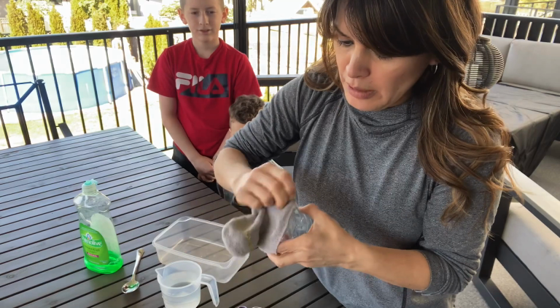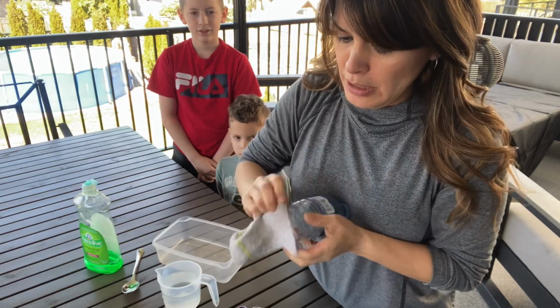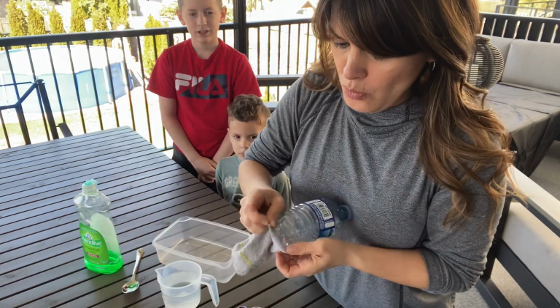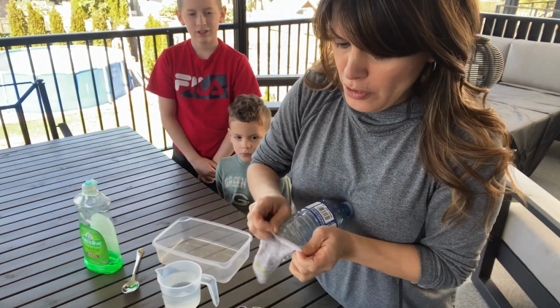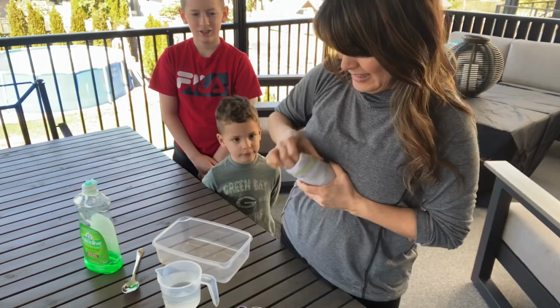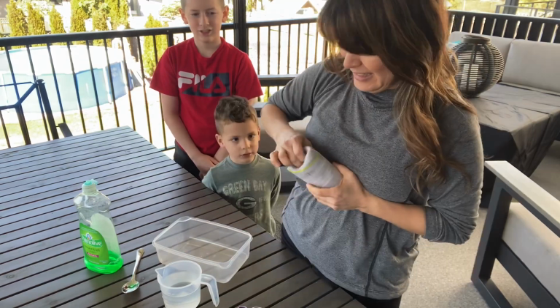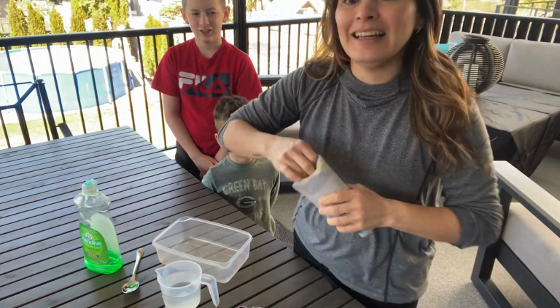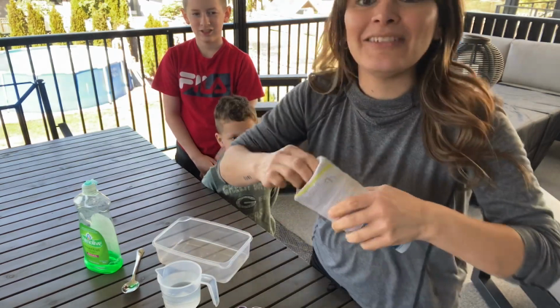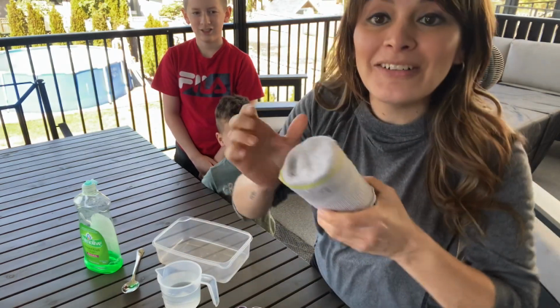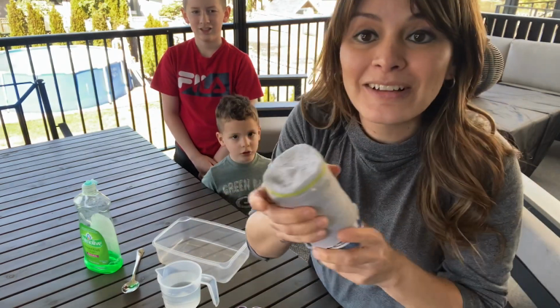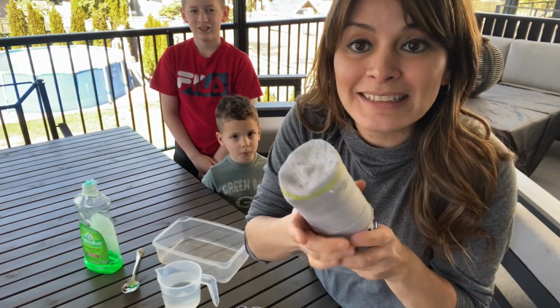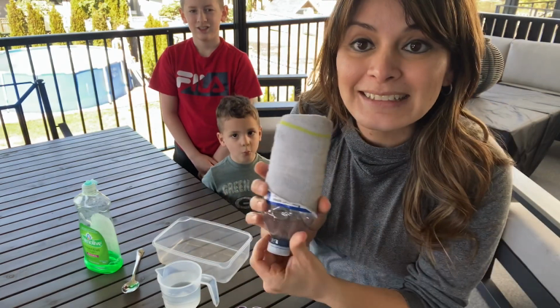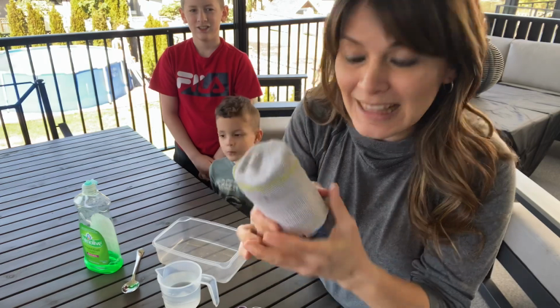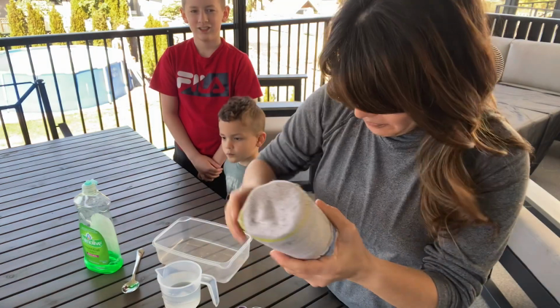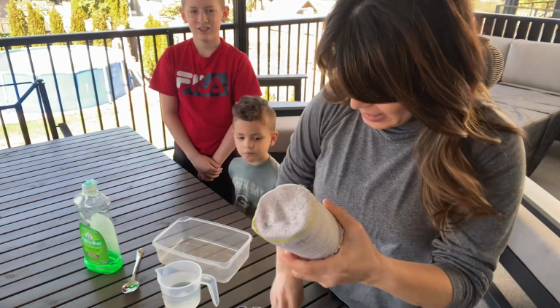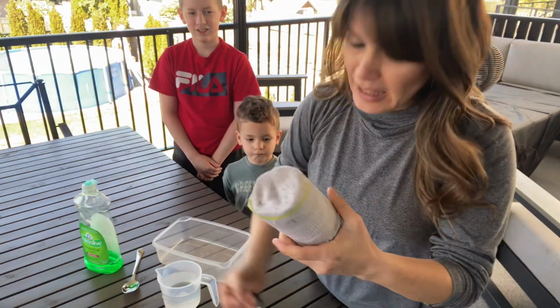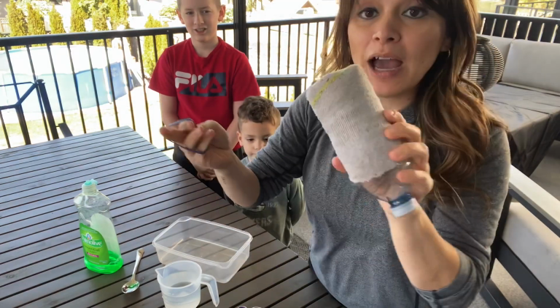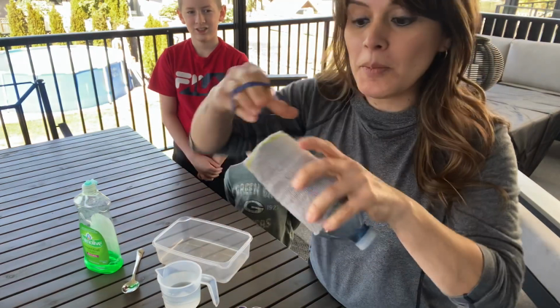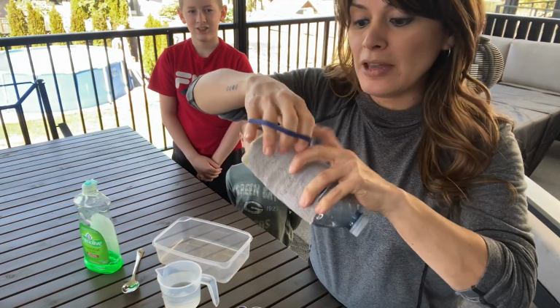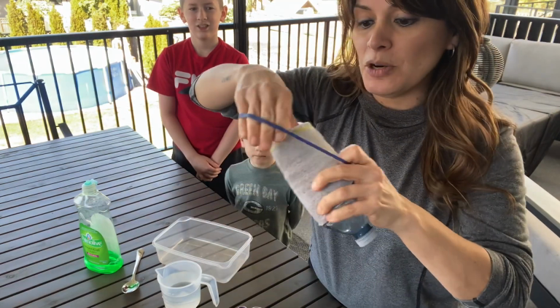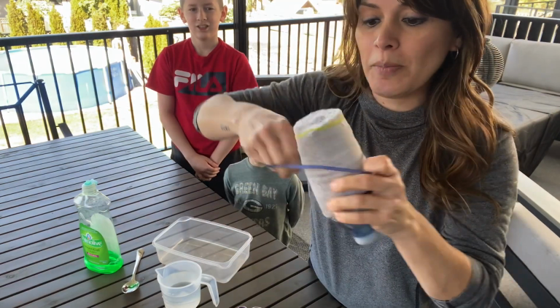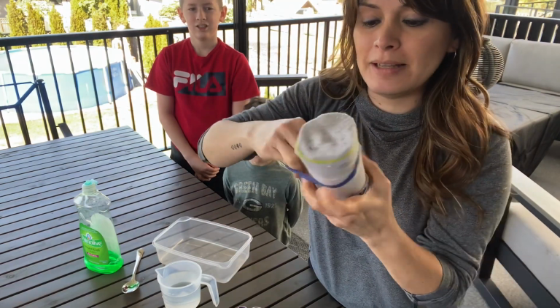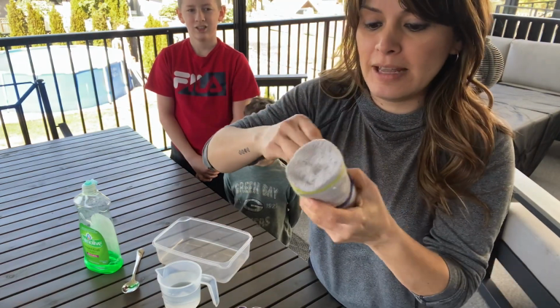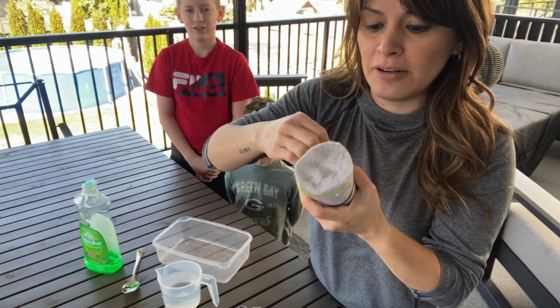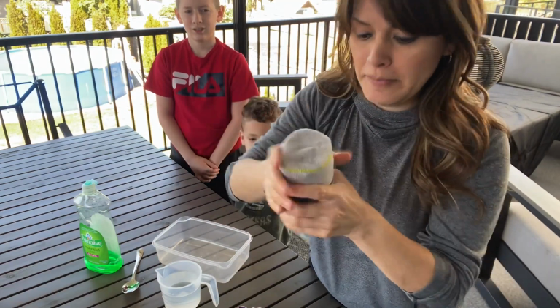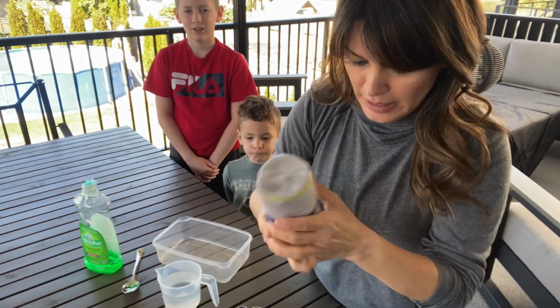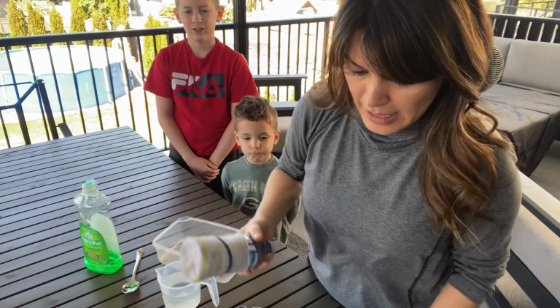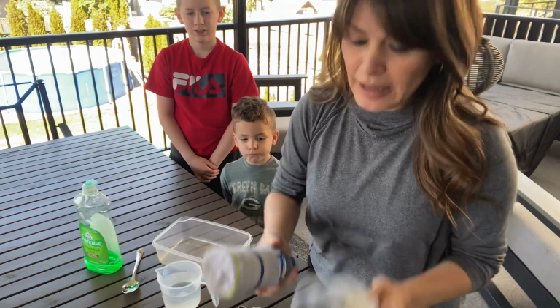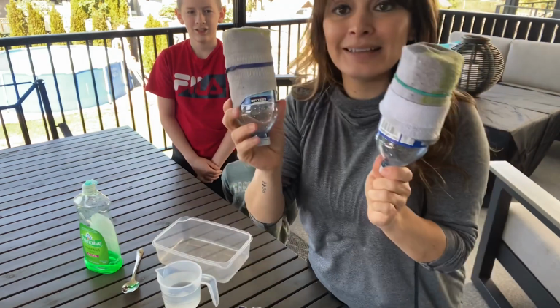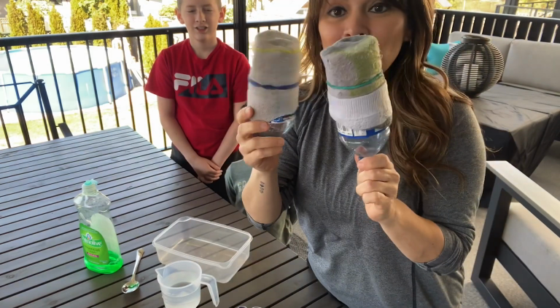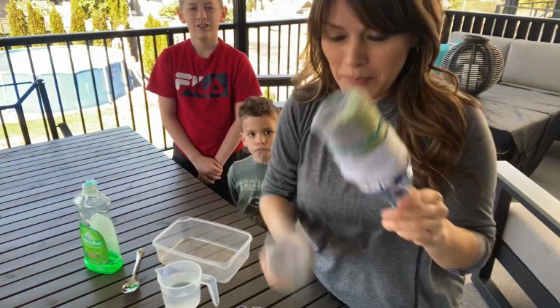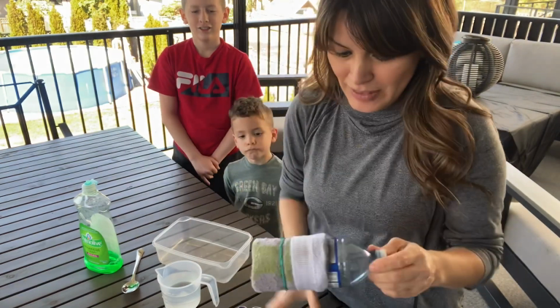Put it over — just like that. Then if you have a rubber band, you can put a rubber band, but it's not necessary. See, we have a bunch of these.